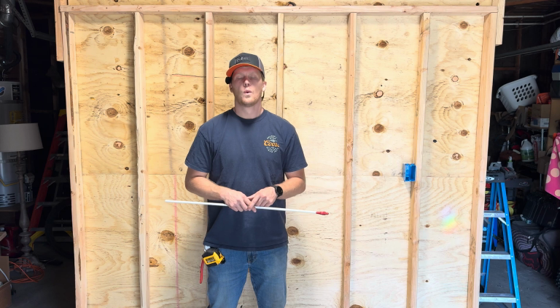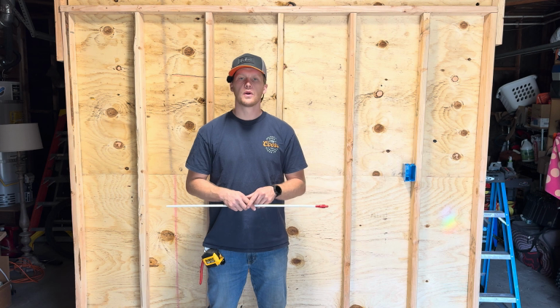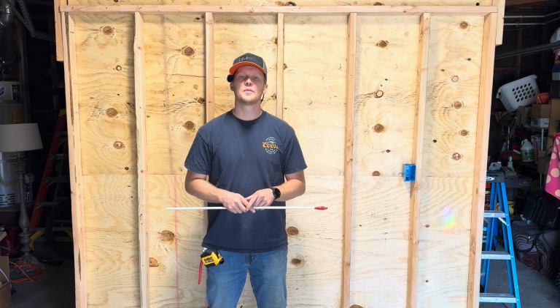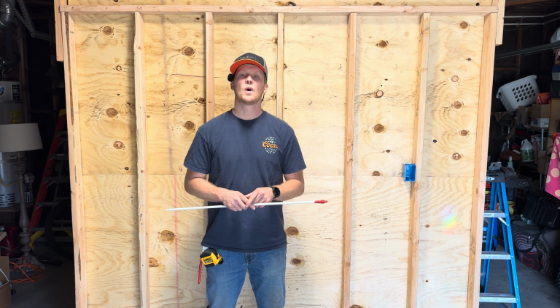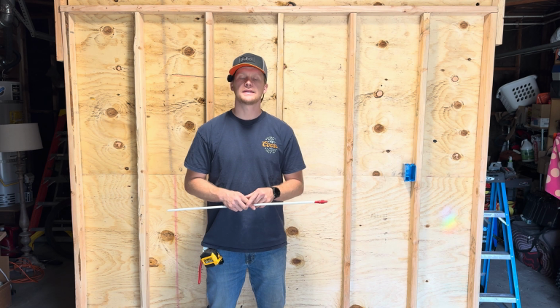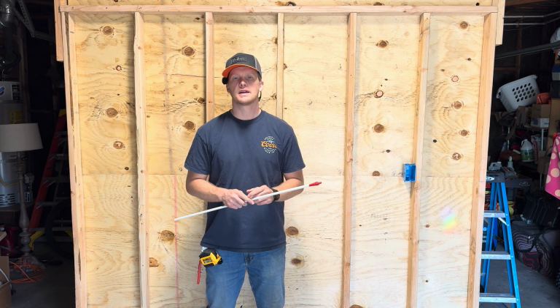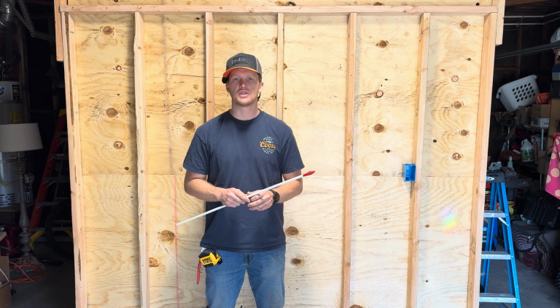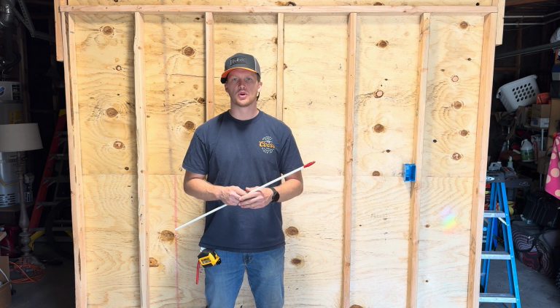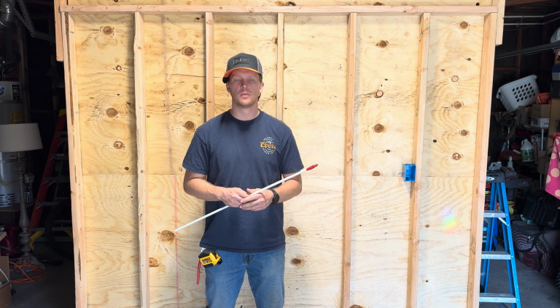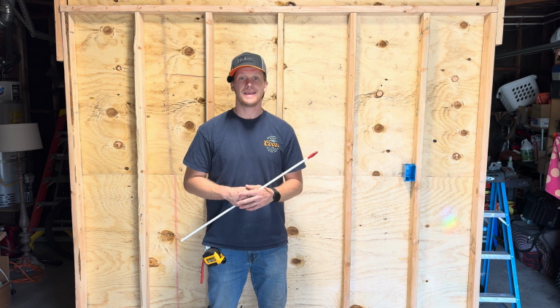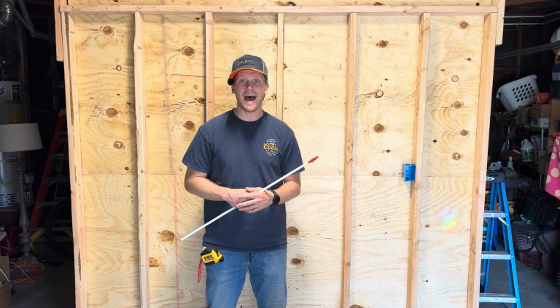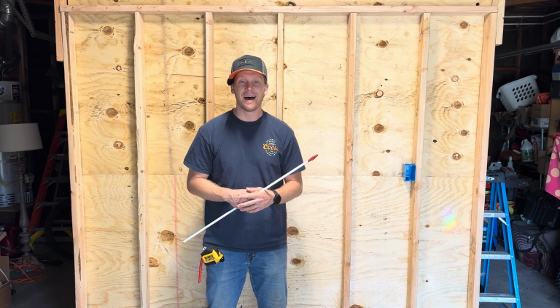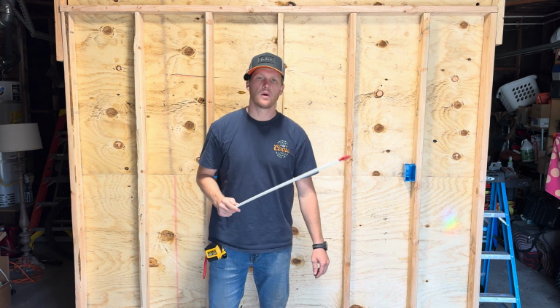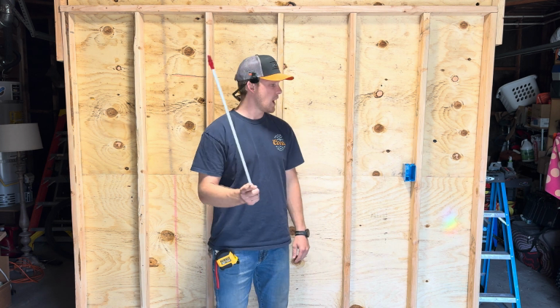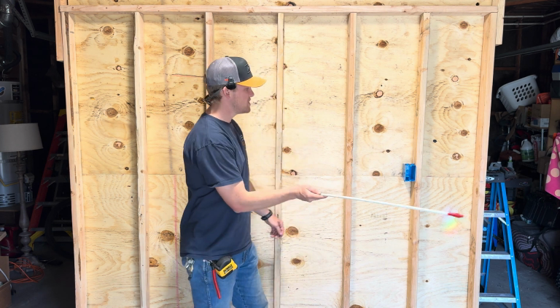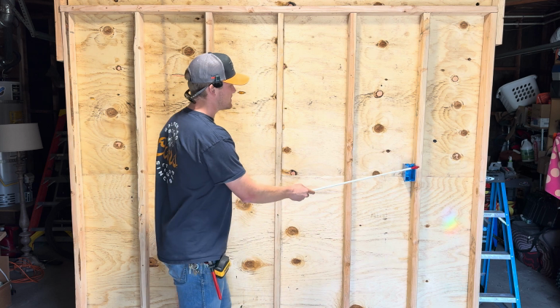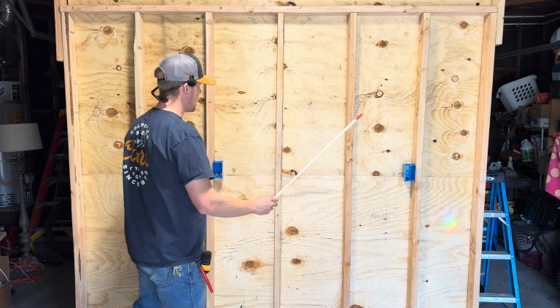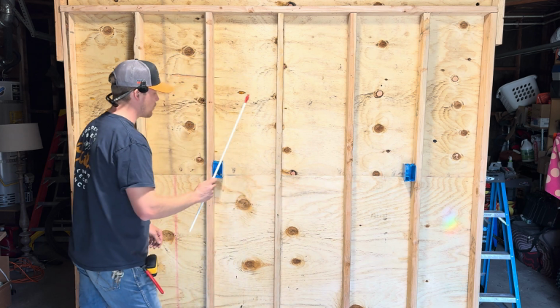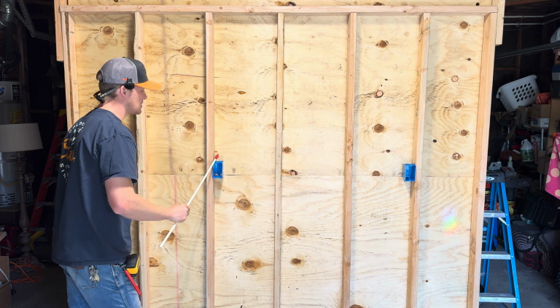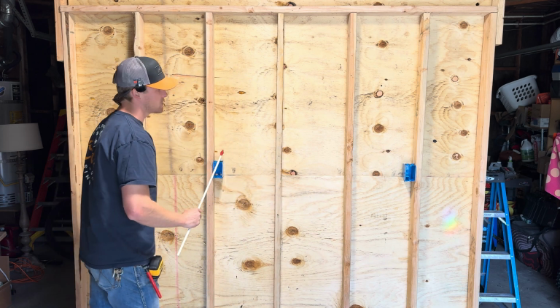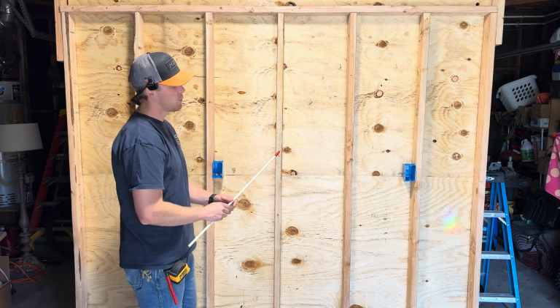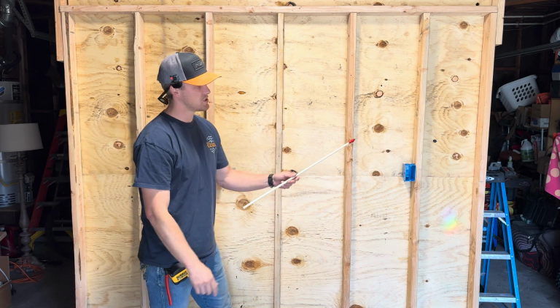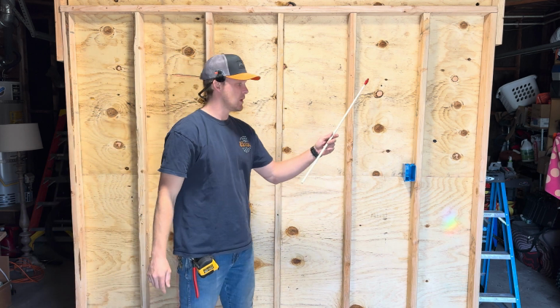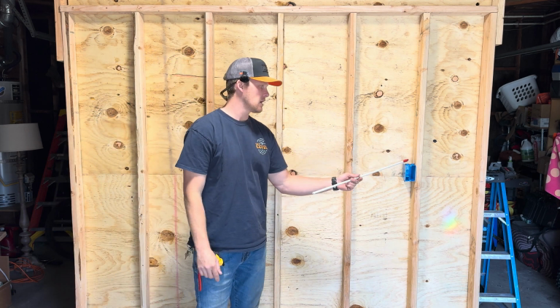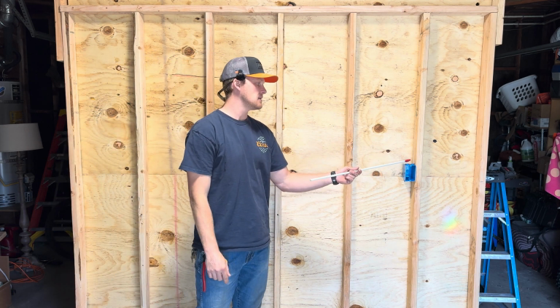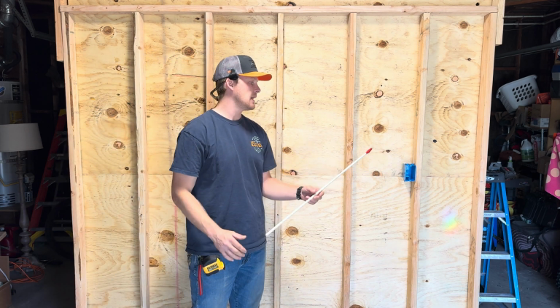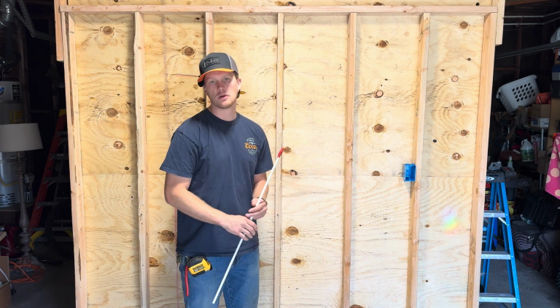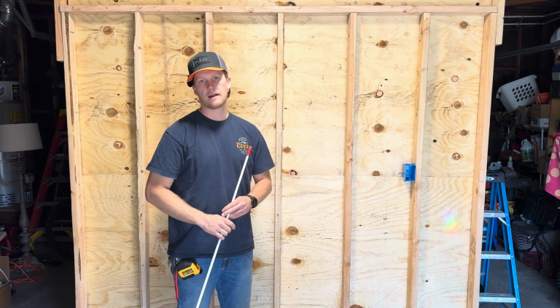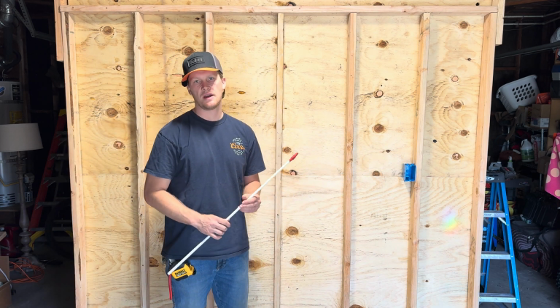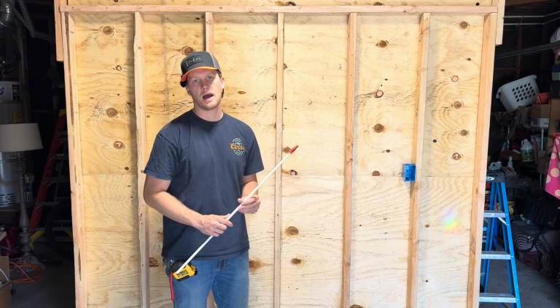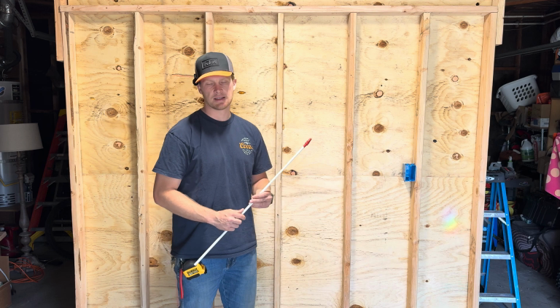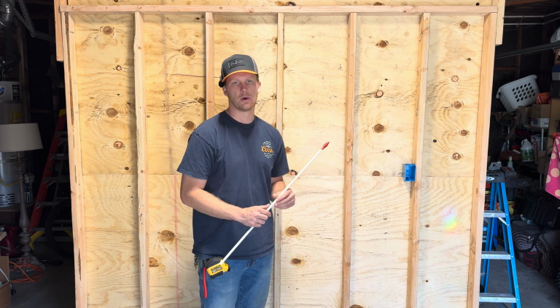What is going on everybody and welcome back to the Electrician's Broom. Today we're going to wire up a GFCI and a normal receptacle and we're going to show you how to hook up the line and load side of a GFCI. Let's get into it.